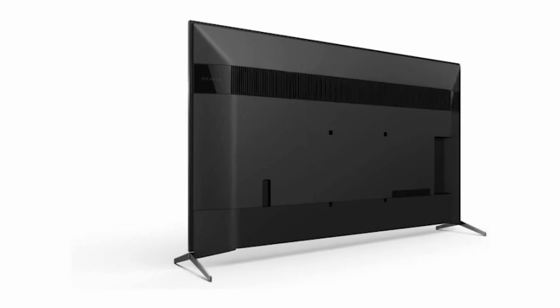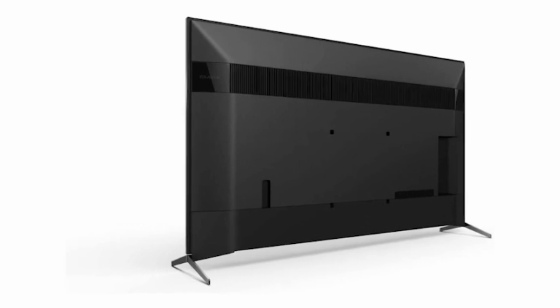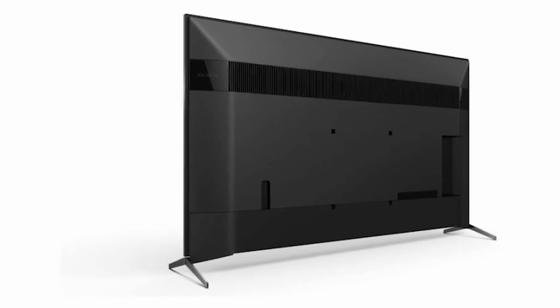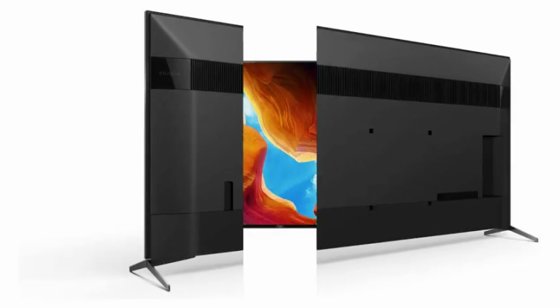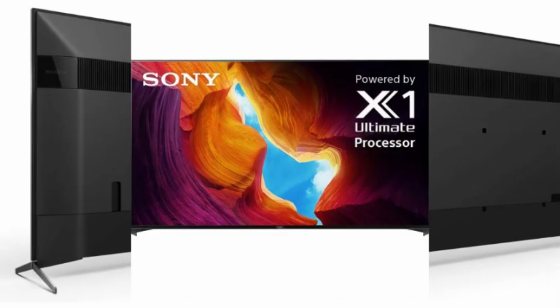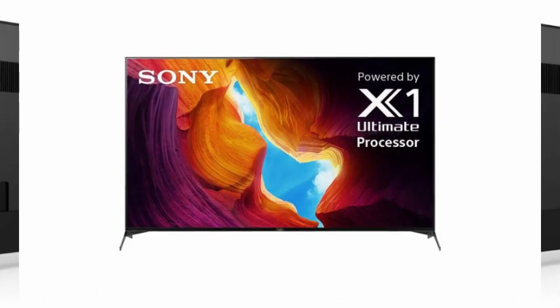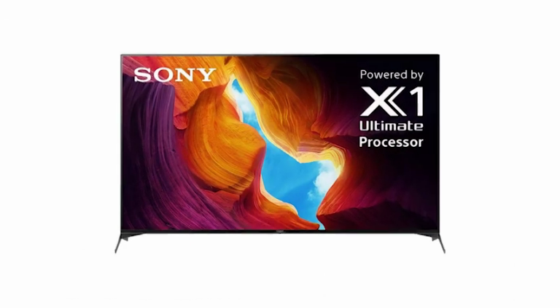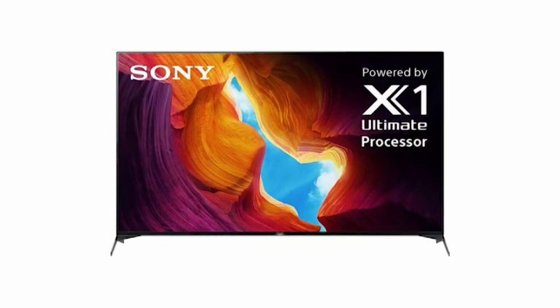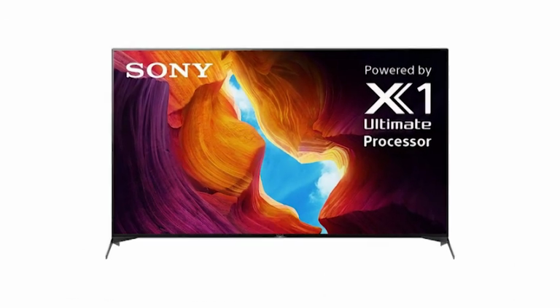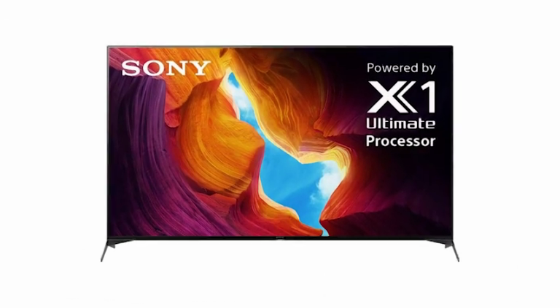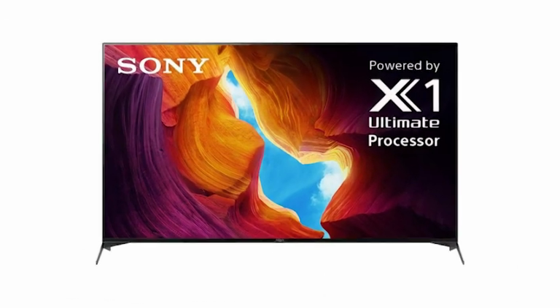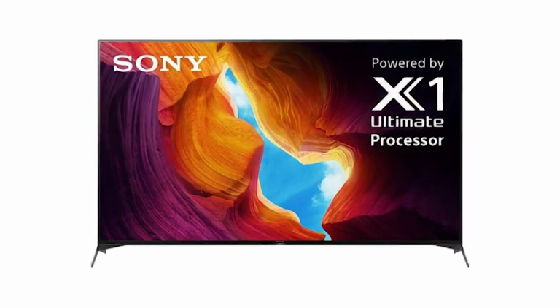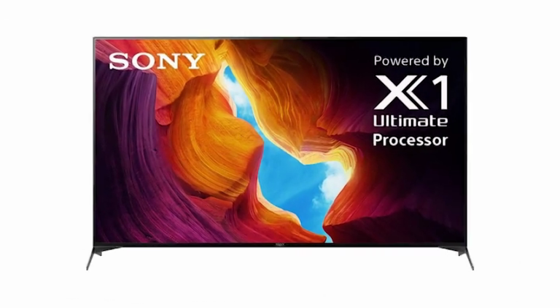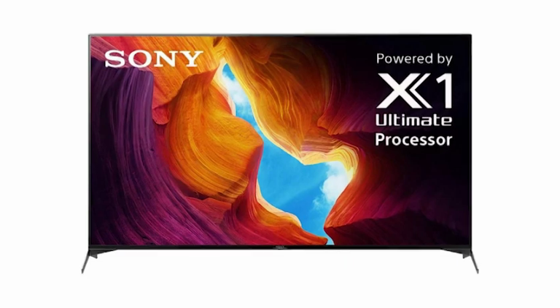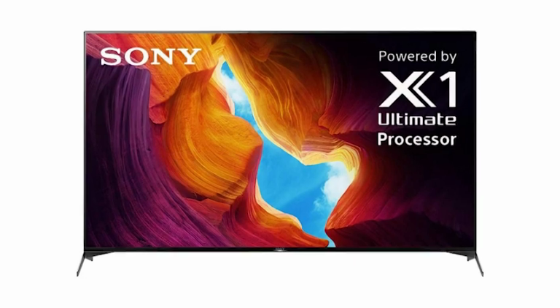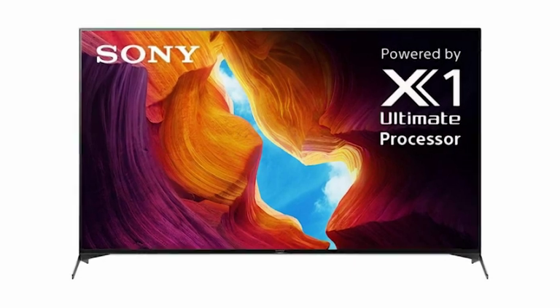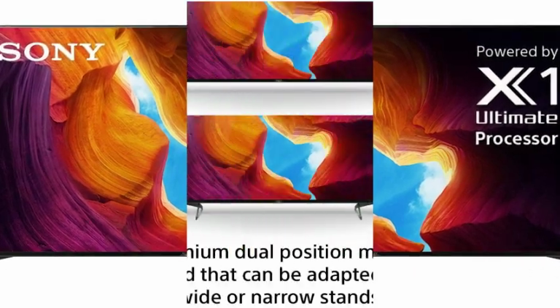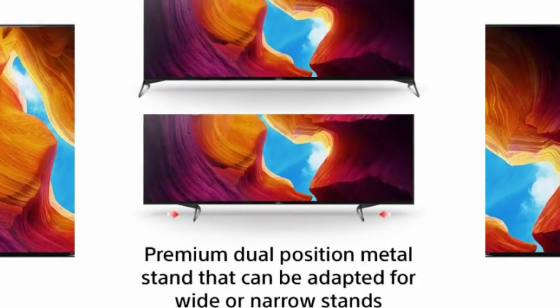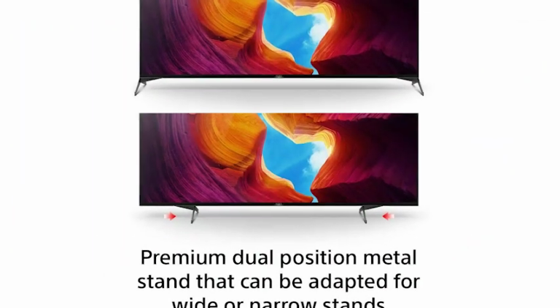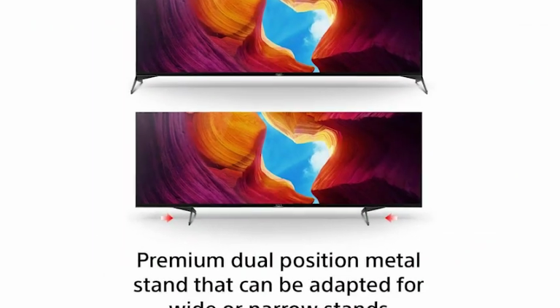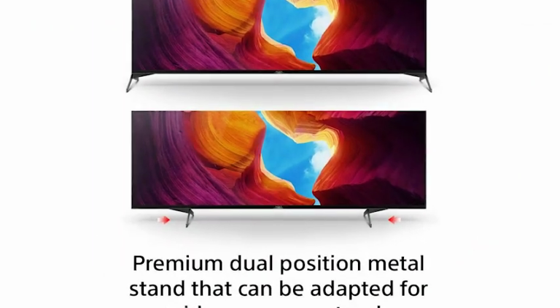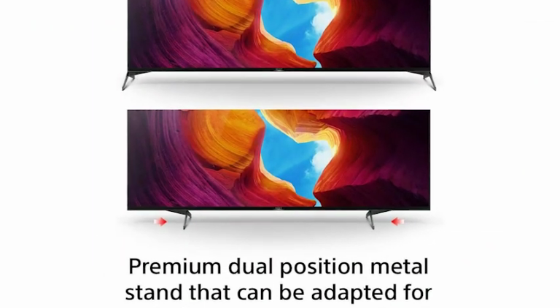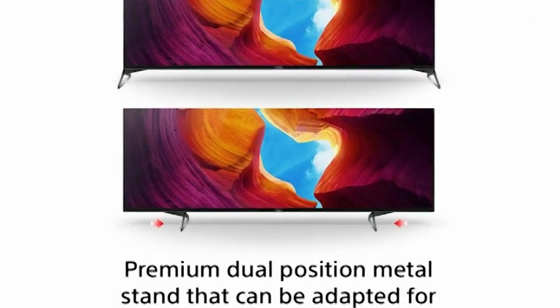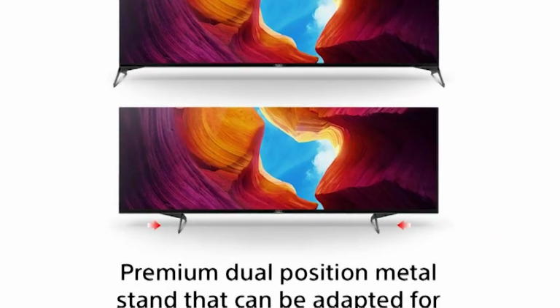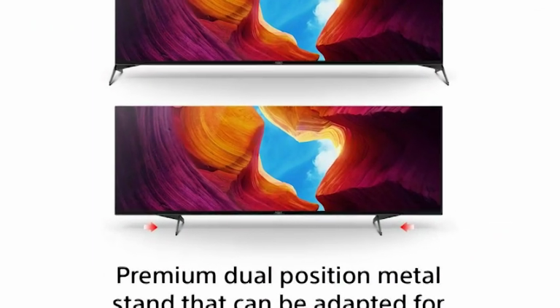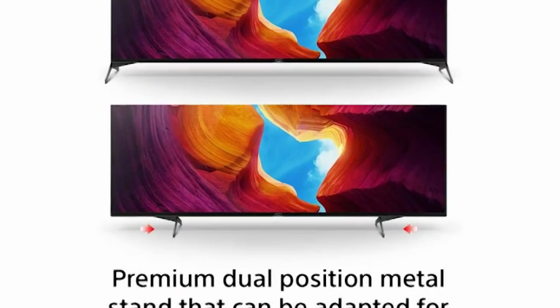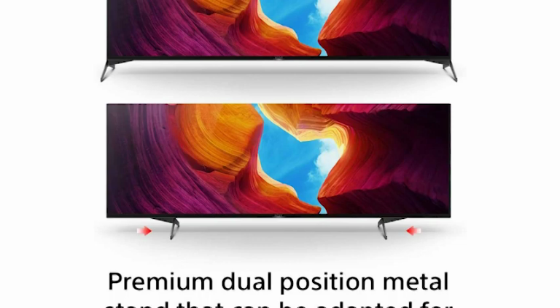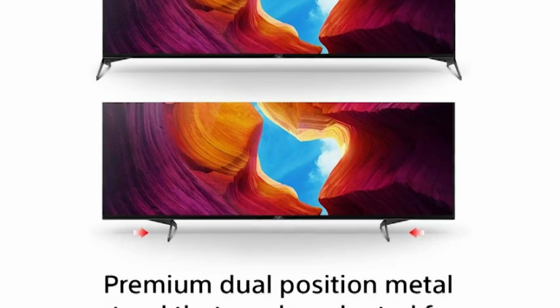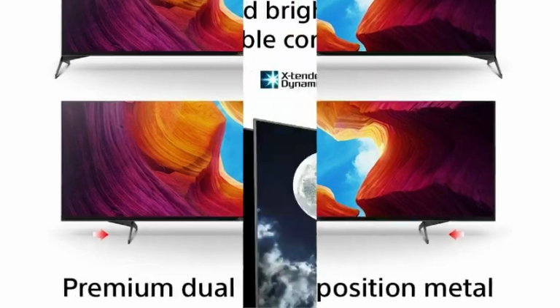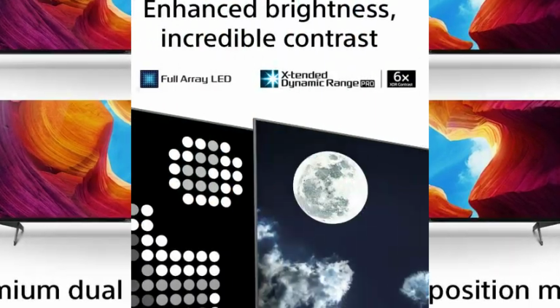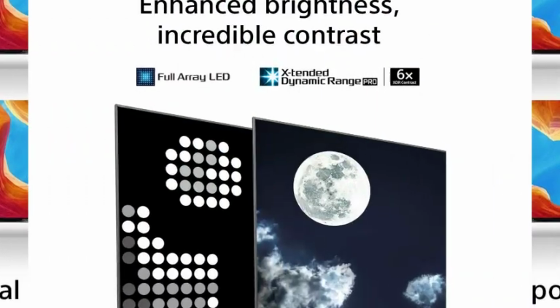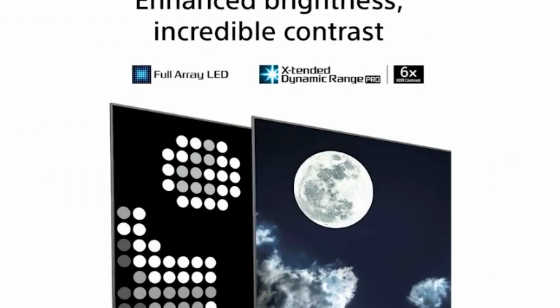Stay focused on the big picture with a slim and flush design and thin aluminum bezel. Seamlessly integrate your iPhone and Siri devices with your Sony TV for effortless smart home management and content streaming.